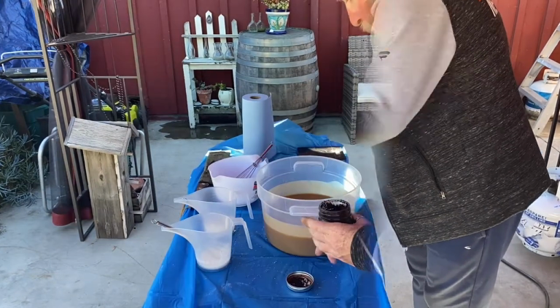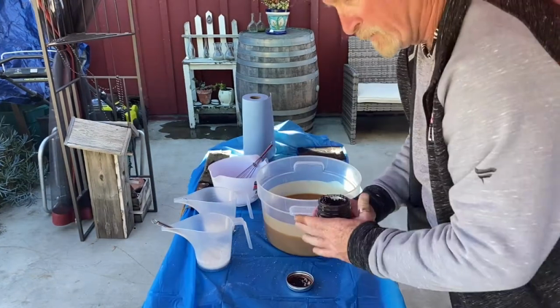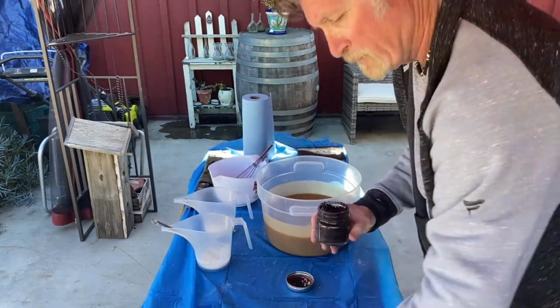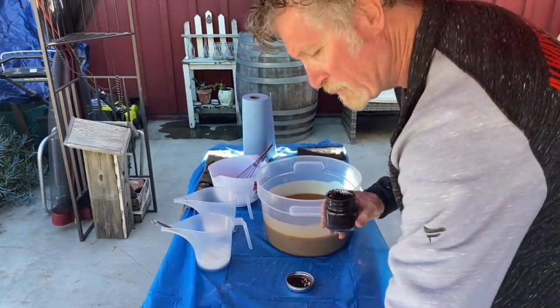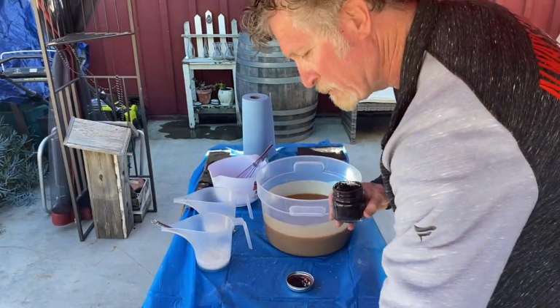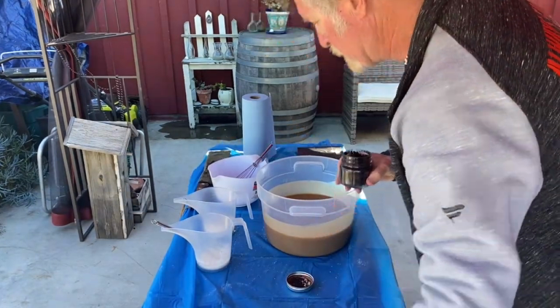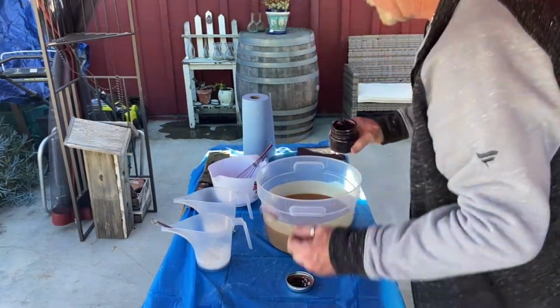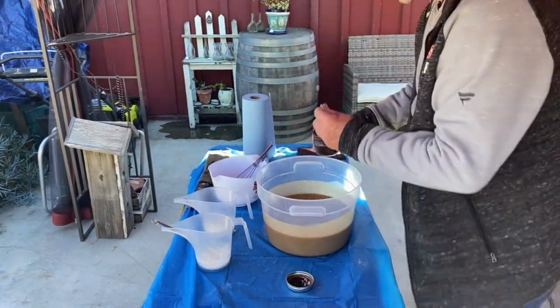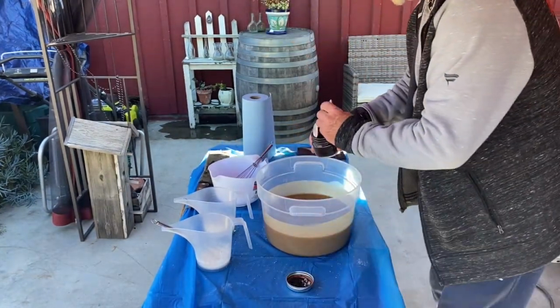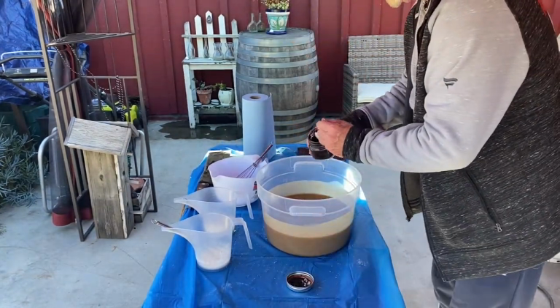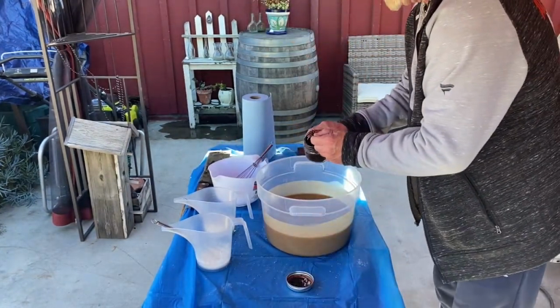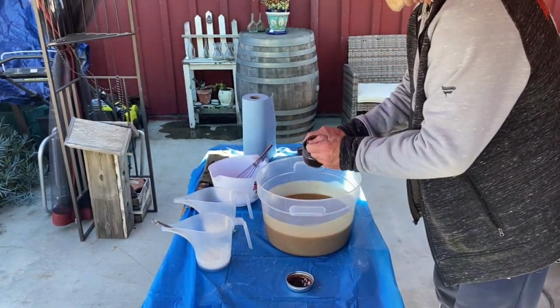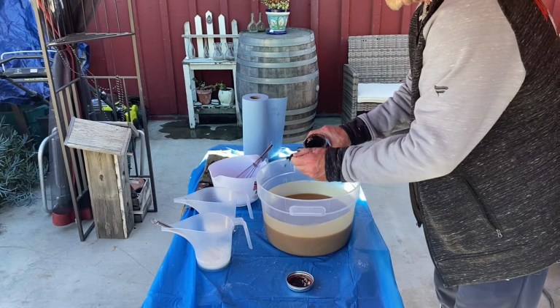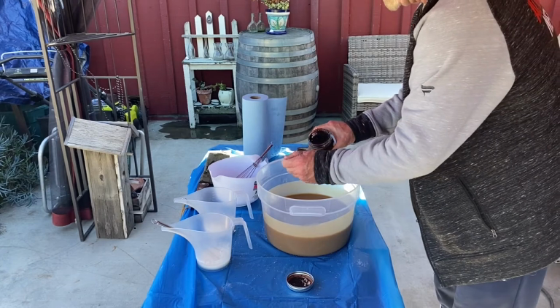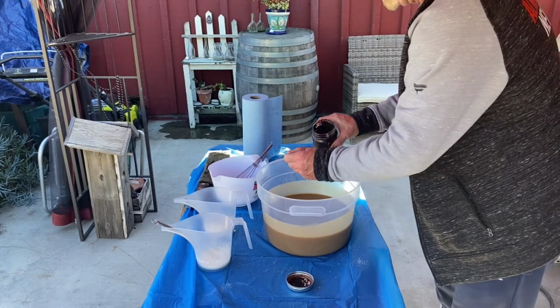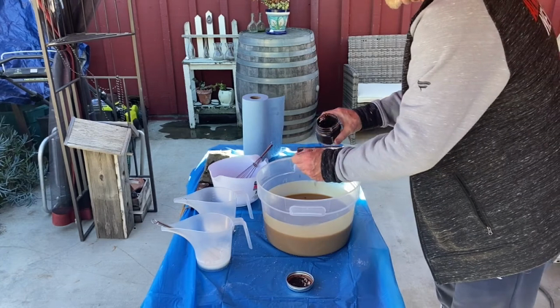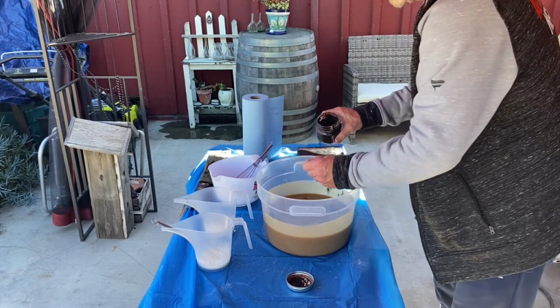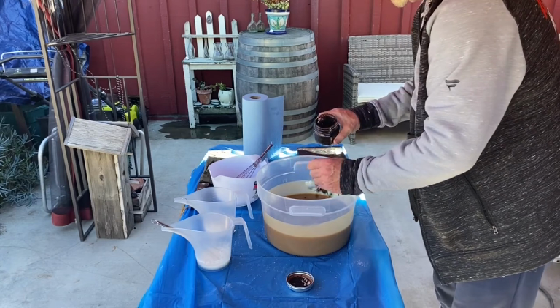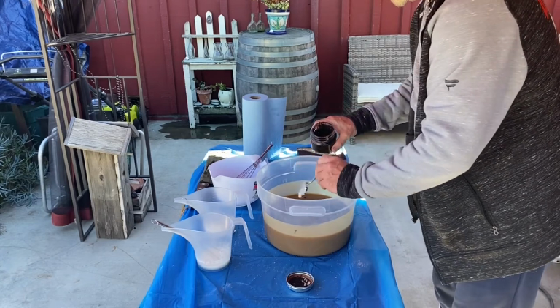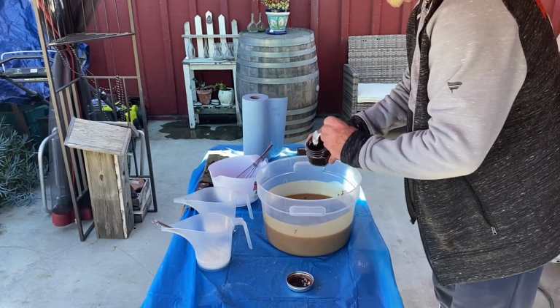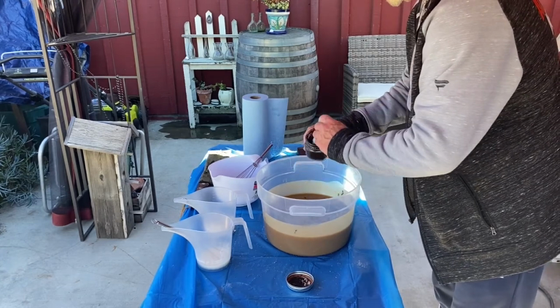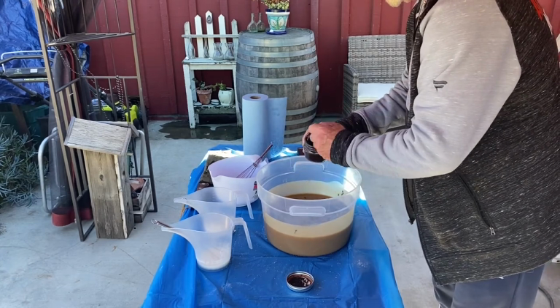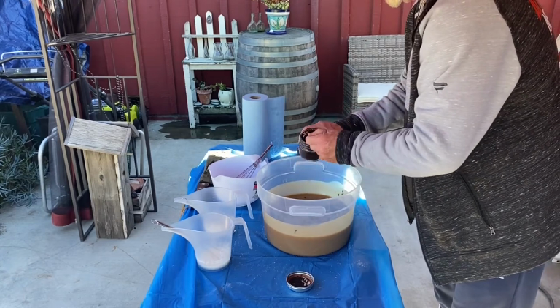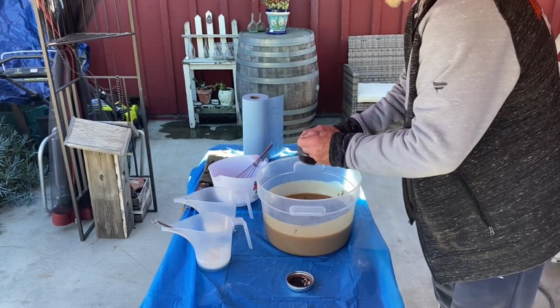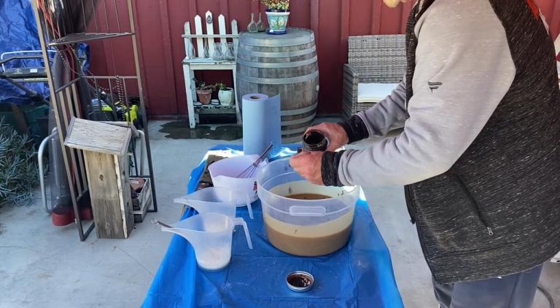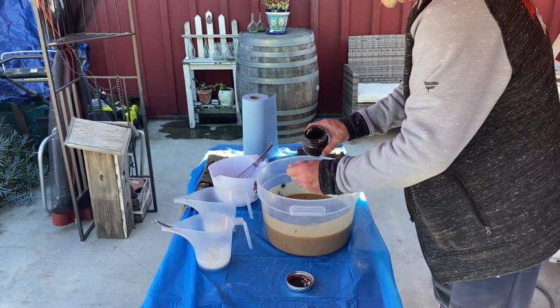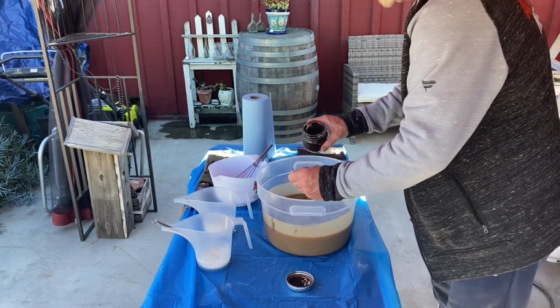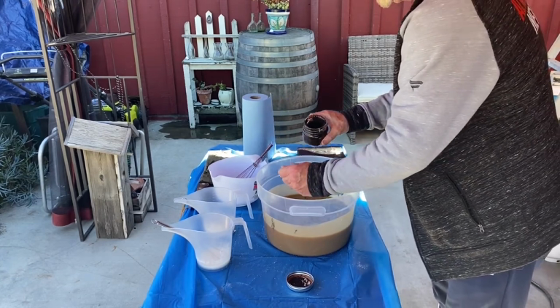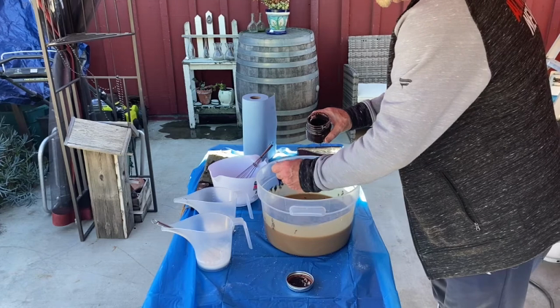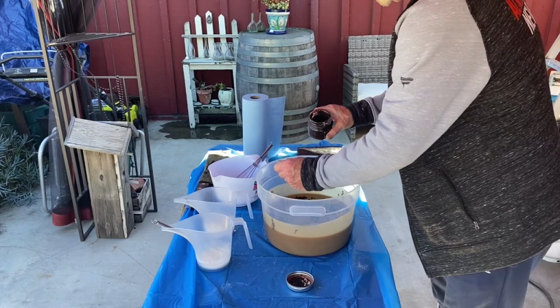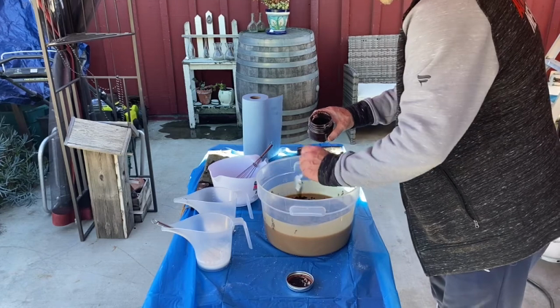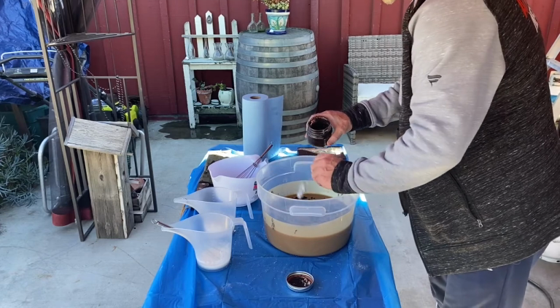Once it gets to a light trace, we'll add our coffee grounds, which will give the soap an exfoliating type texture.